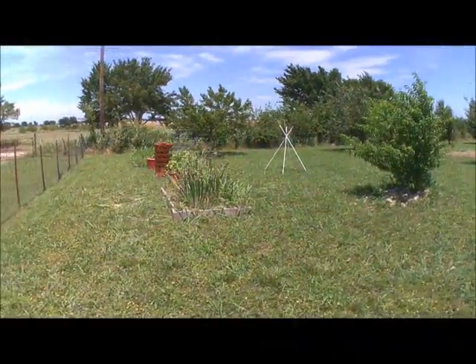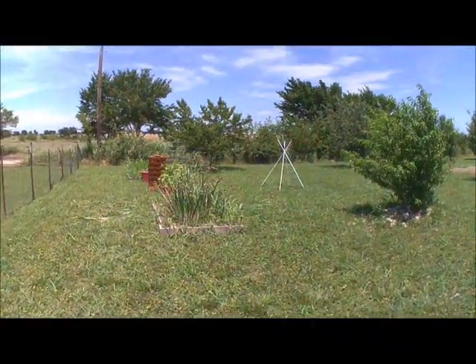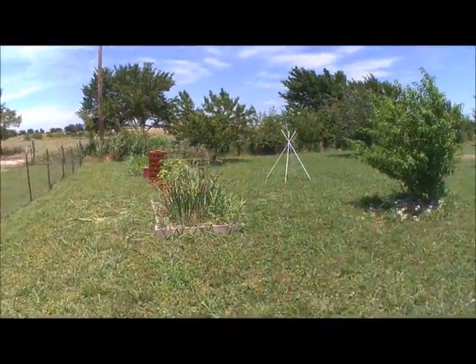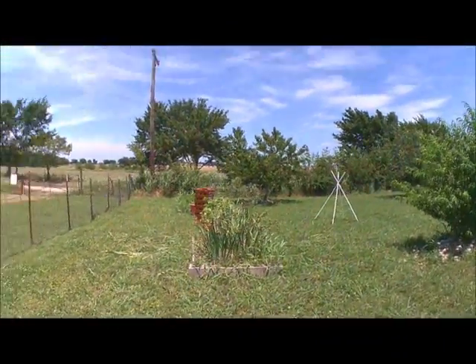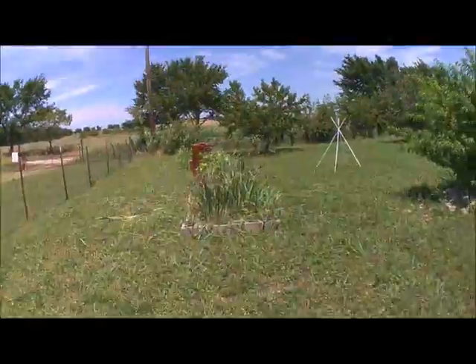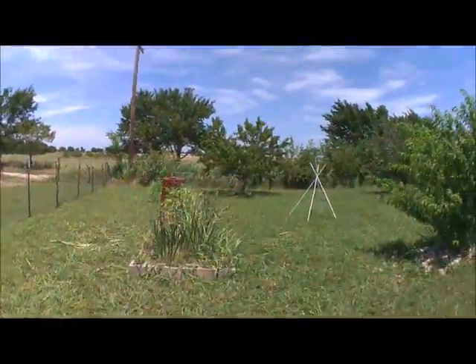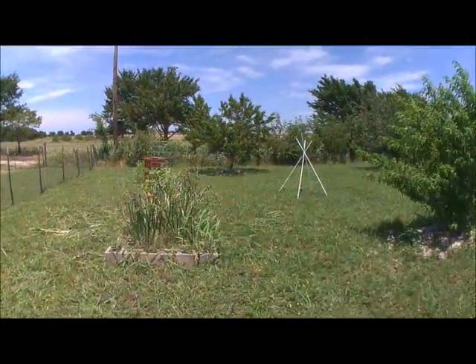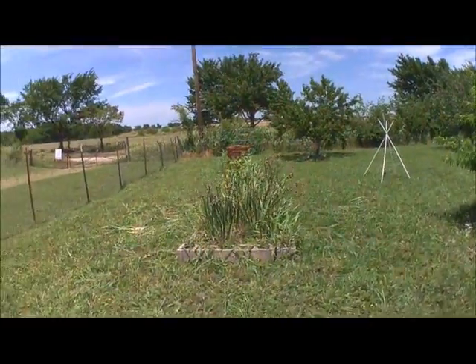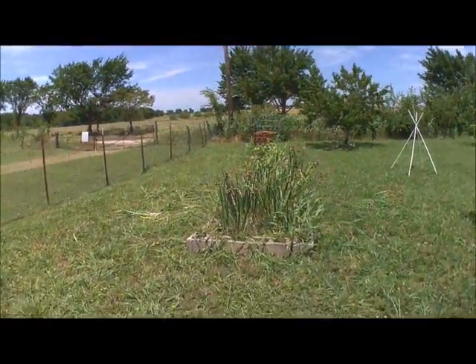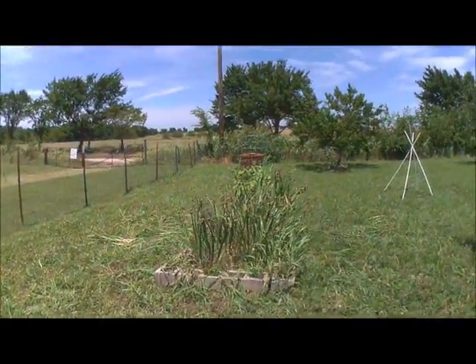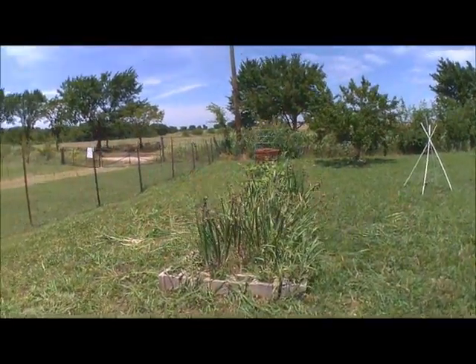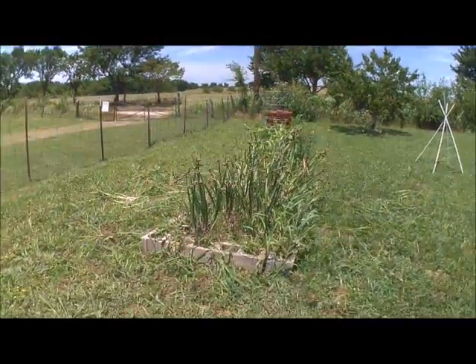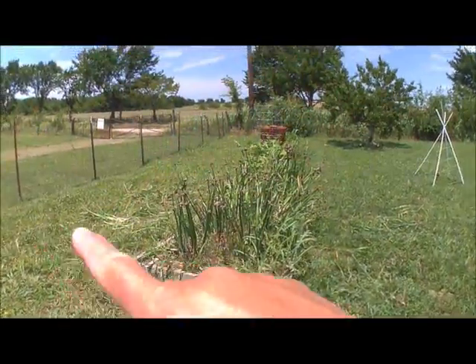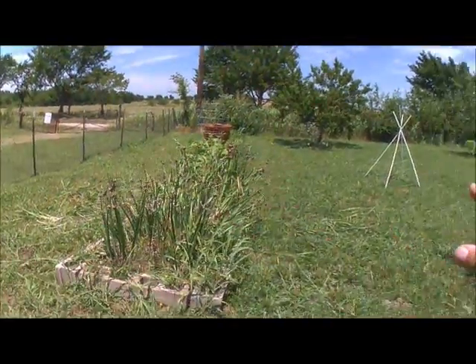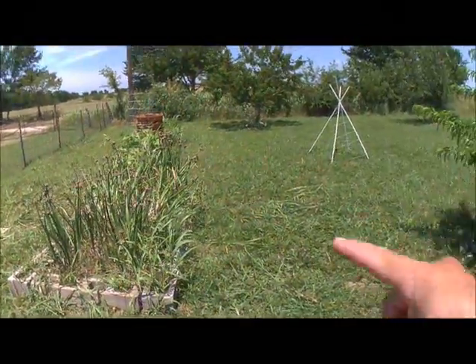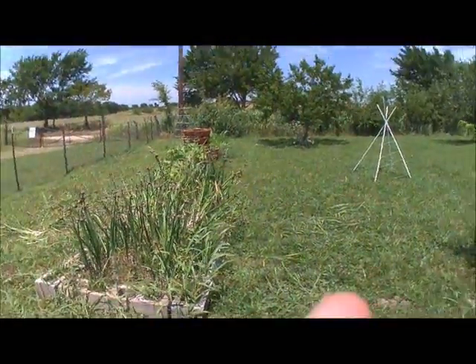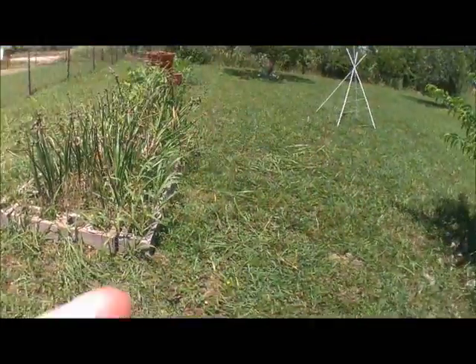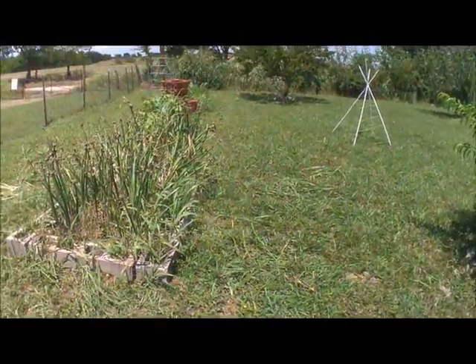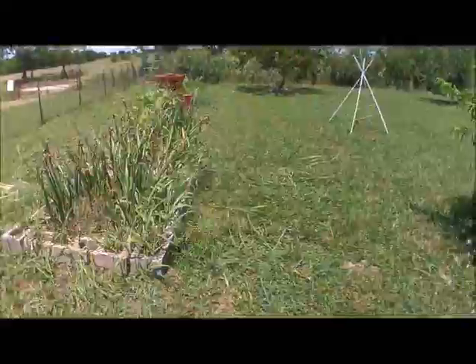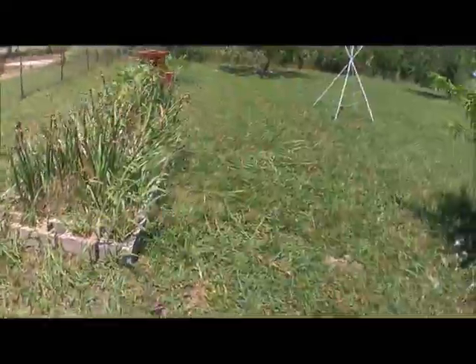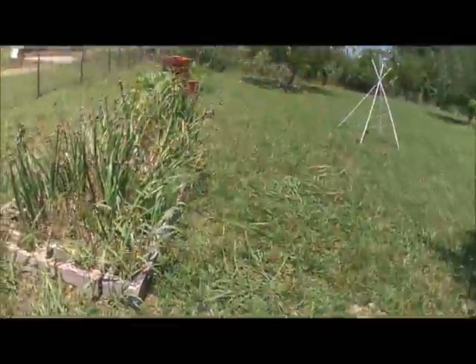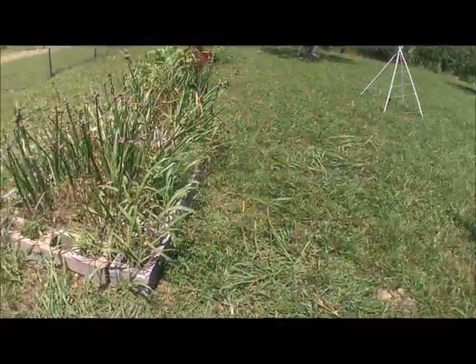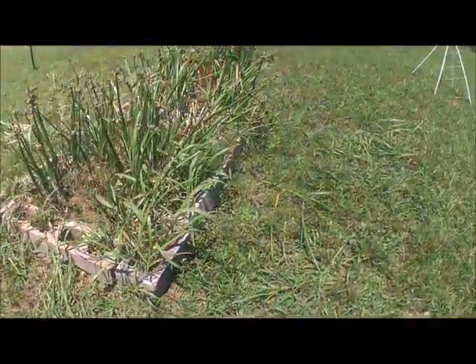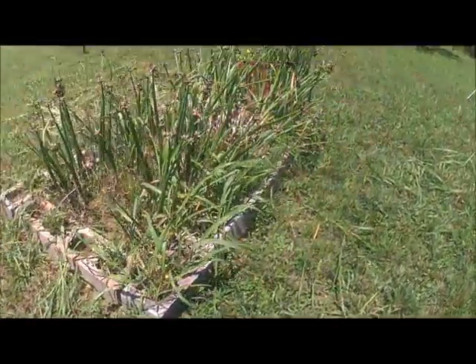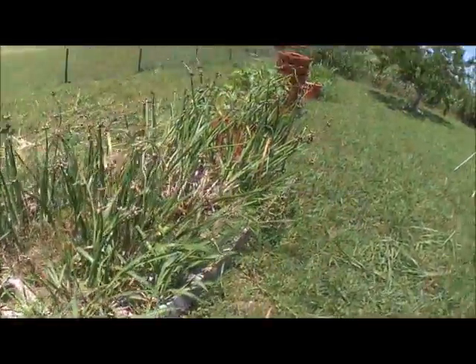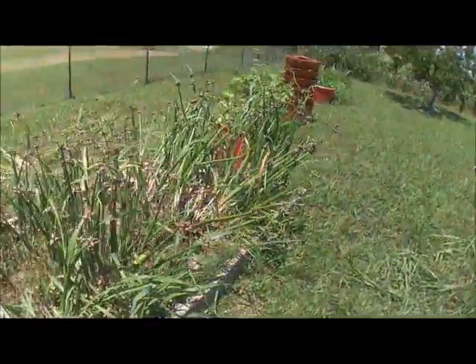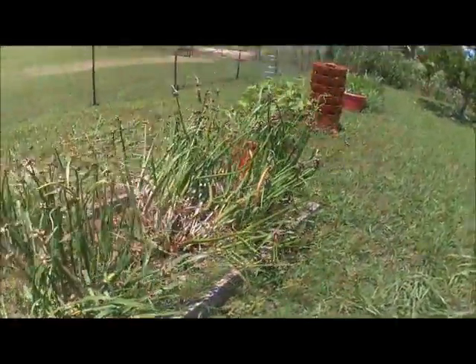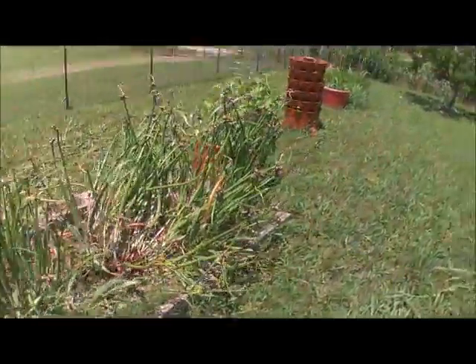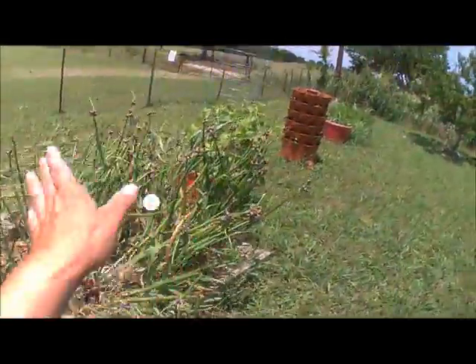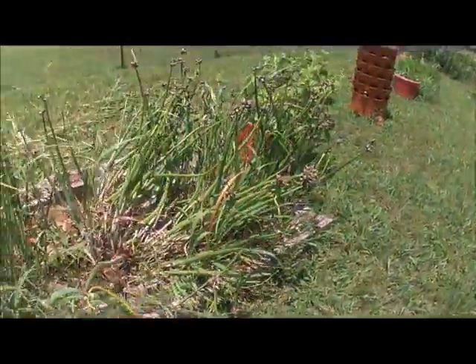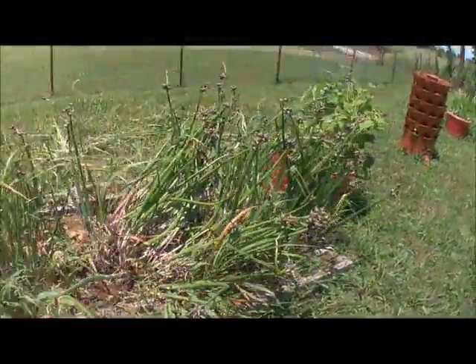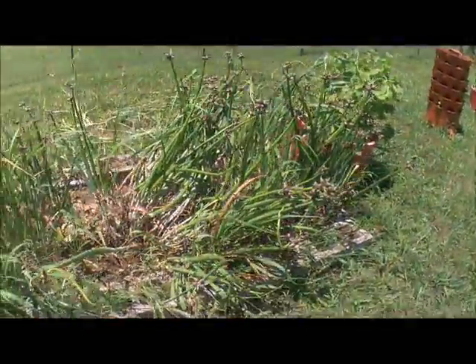Good afternoon, we're out here in the garden — it's Wednesday so we're going to have a garden update. I've been weeding onions and working in the onion bin. I've got the farmers market so I'll take some of these onions to the farmers market.